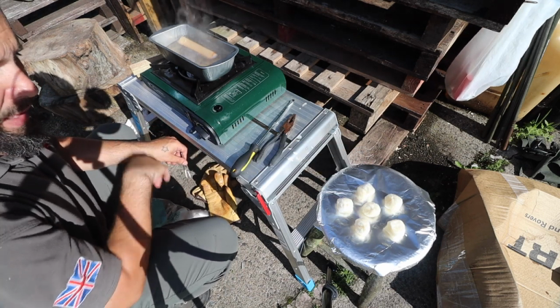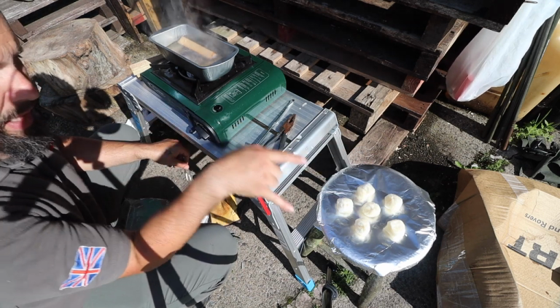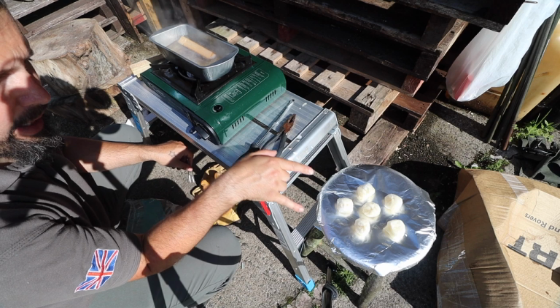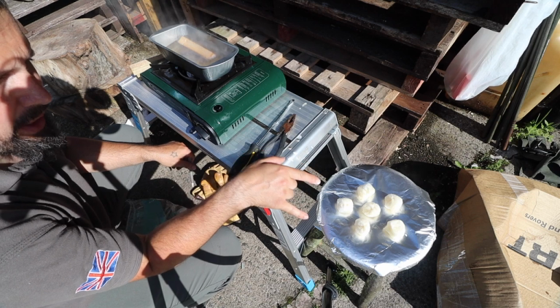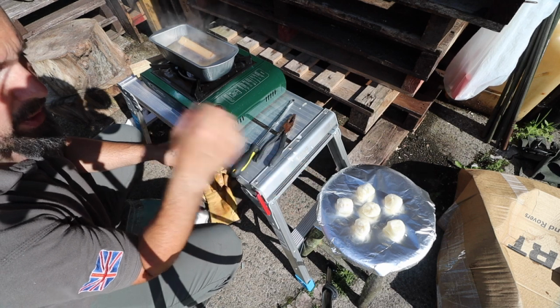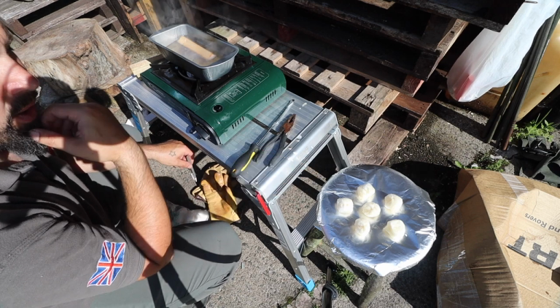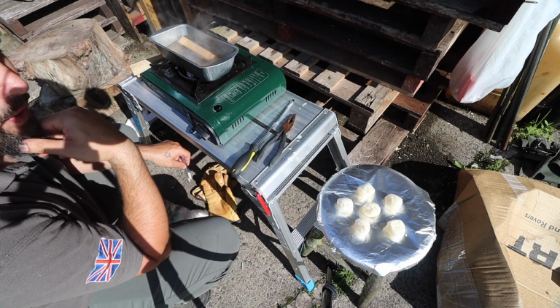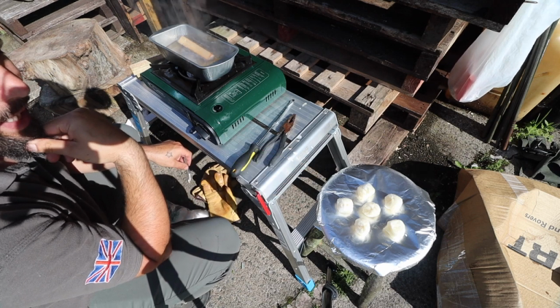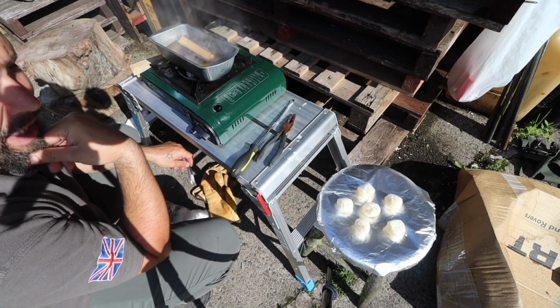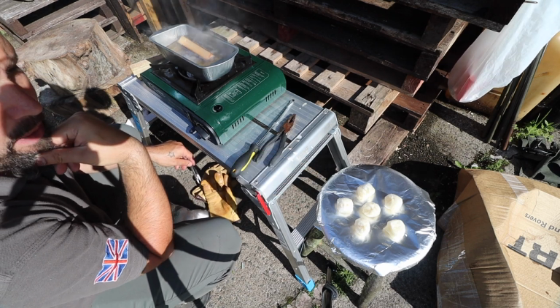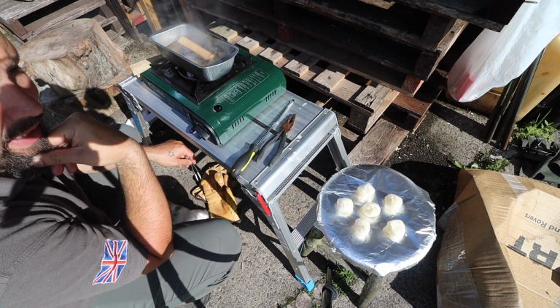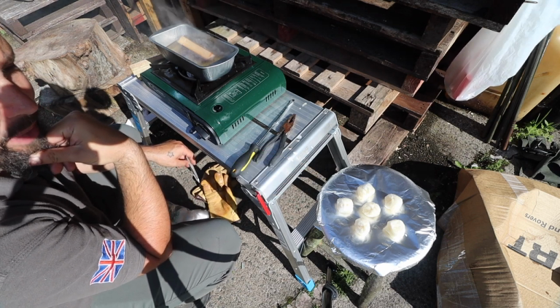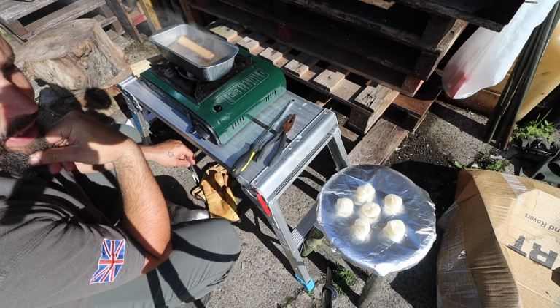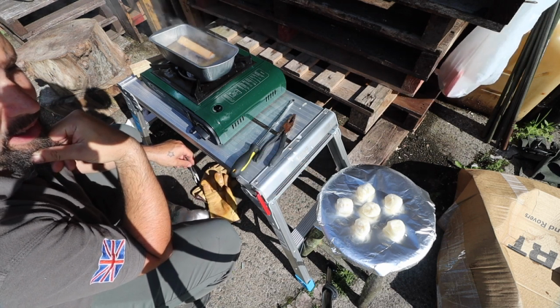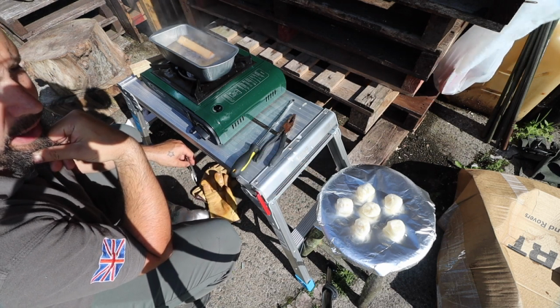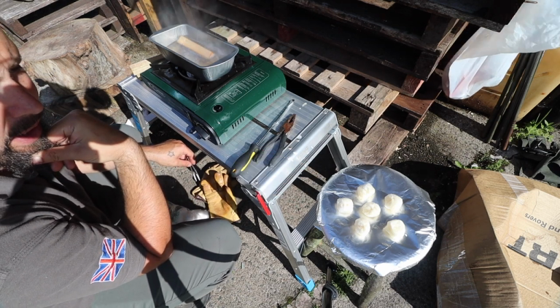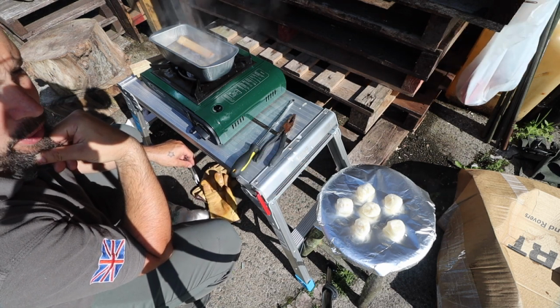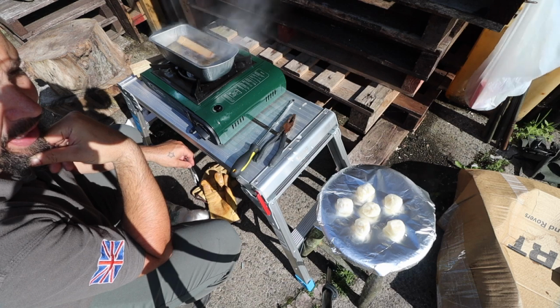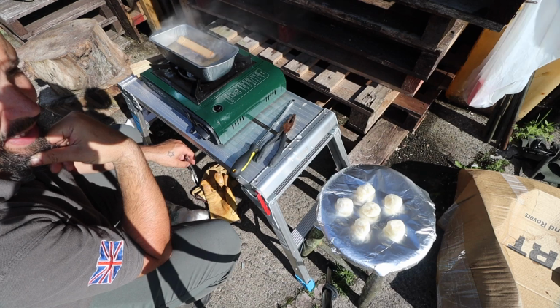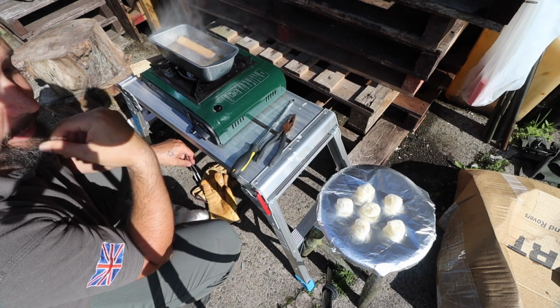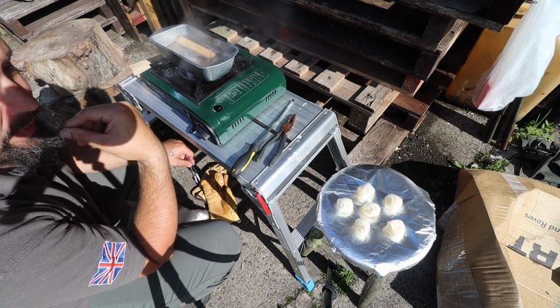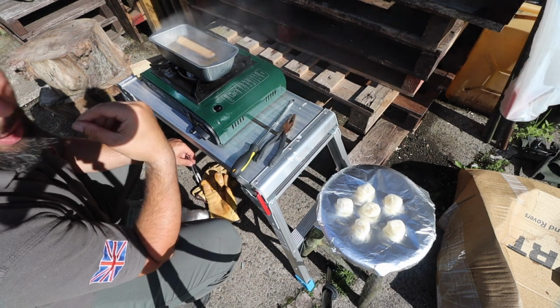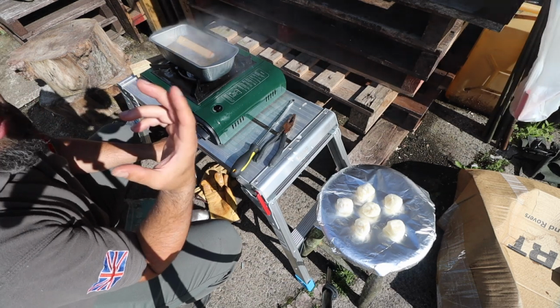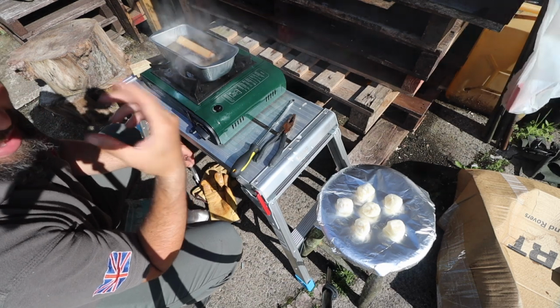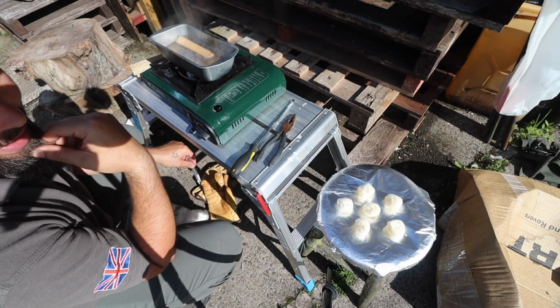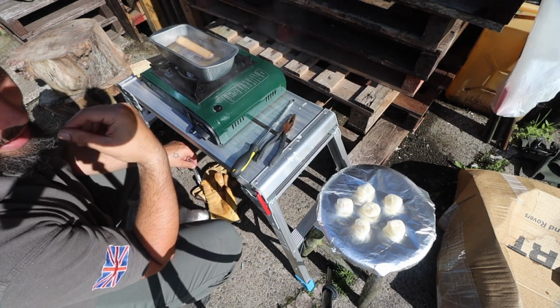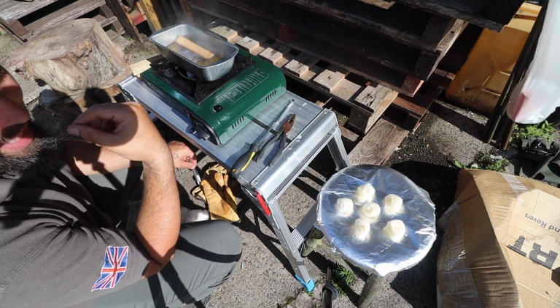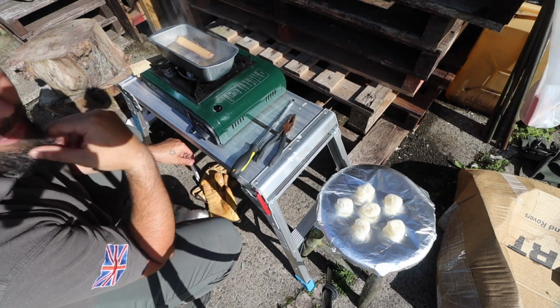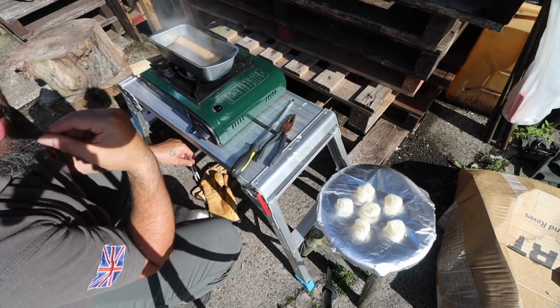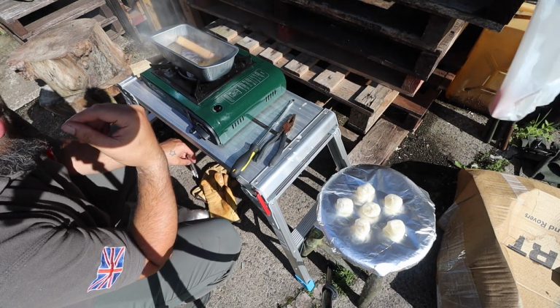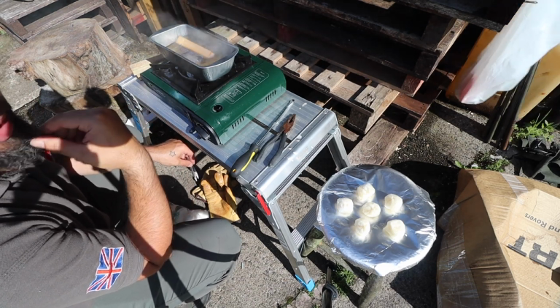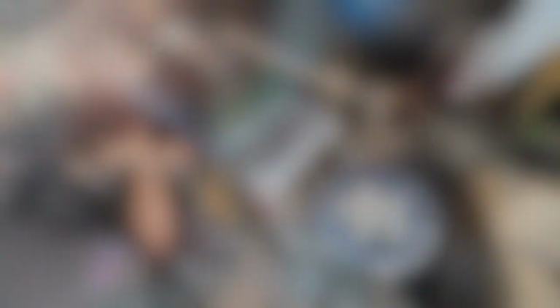Now once these dry off — you can see them in the corner of your screen — I'll bring you back and compare them against a company-made fire lighter, and see how they burn and which one burns for longer.